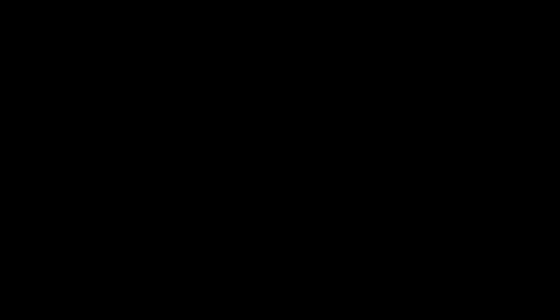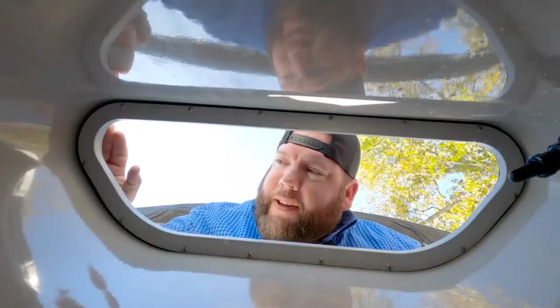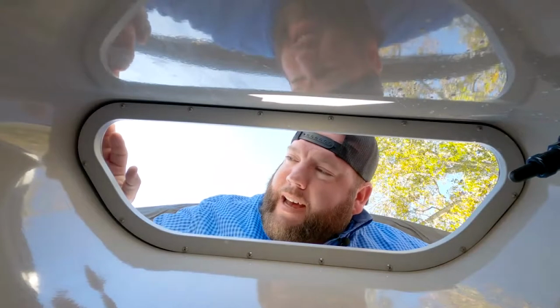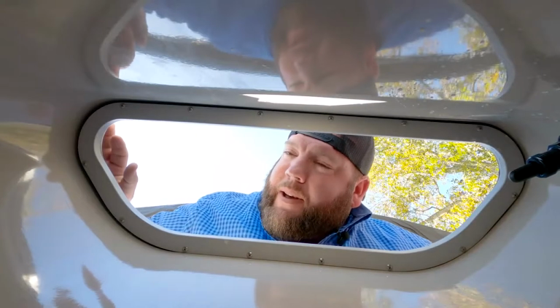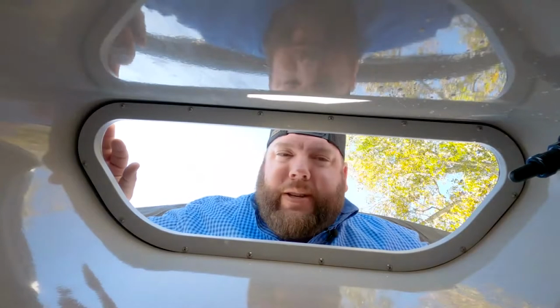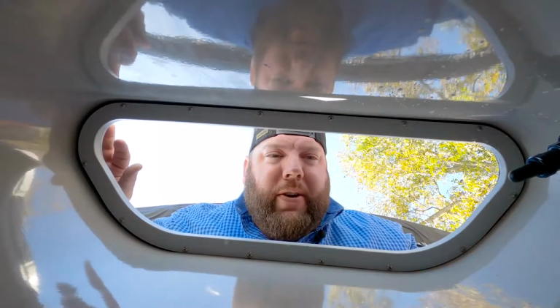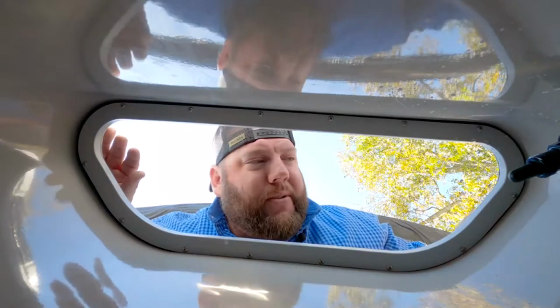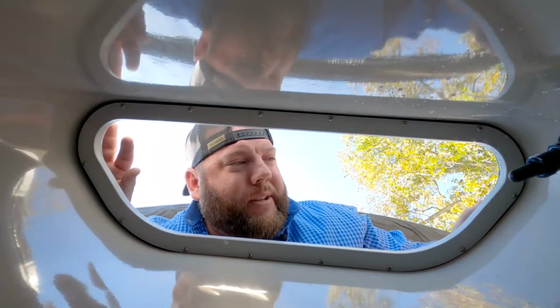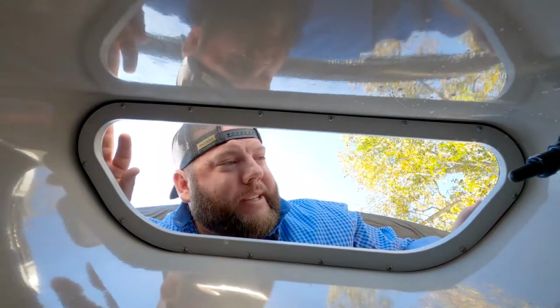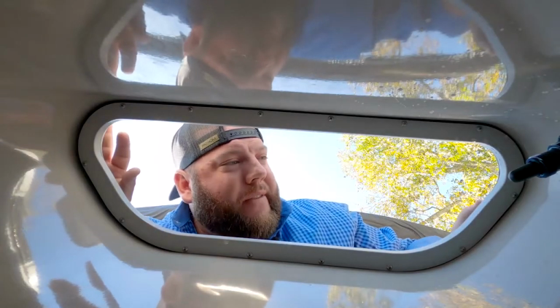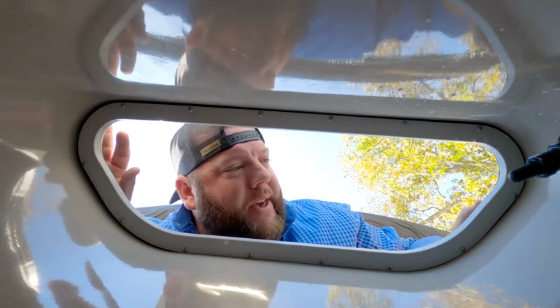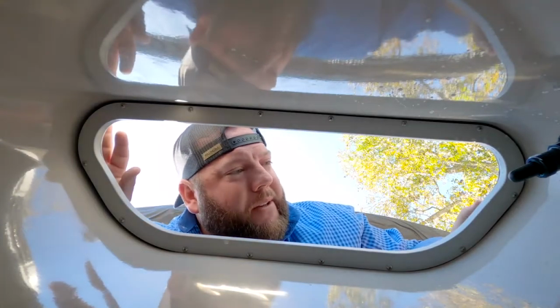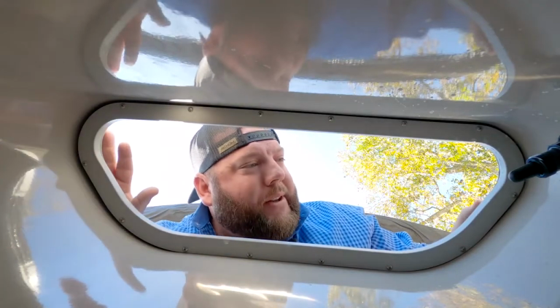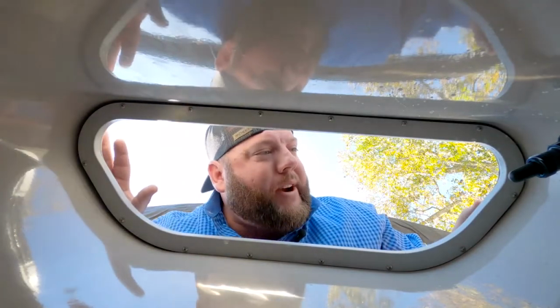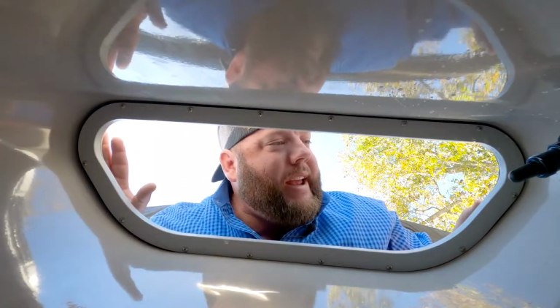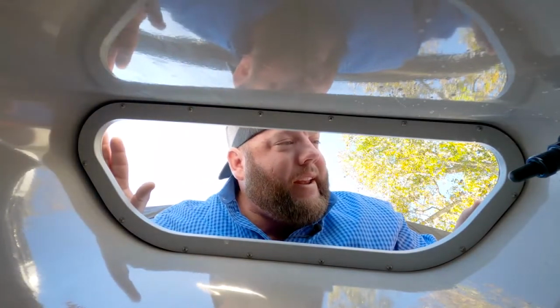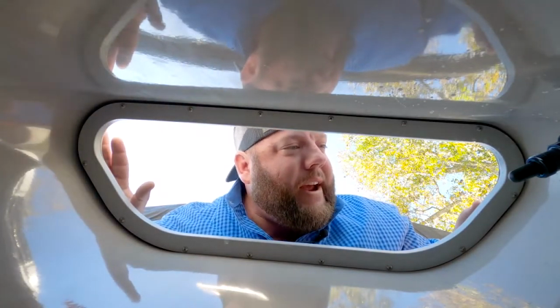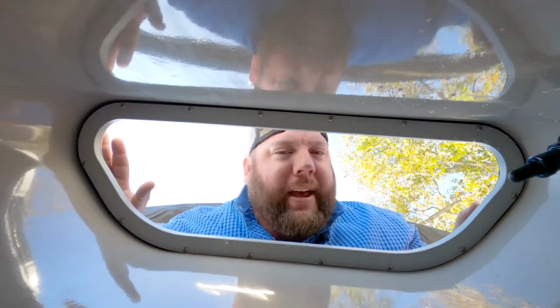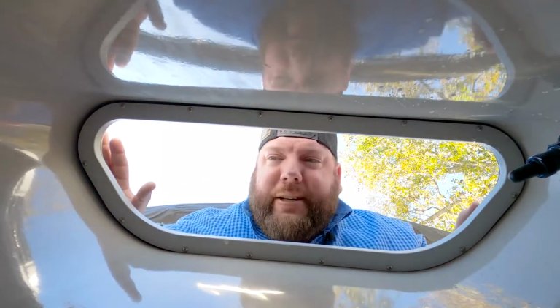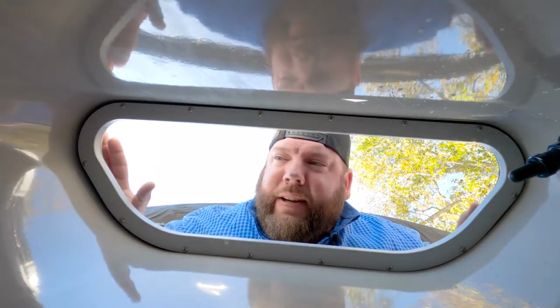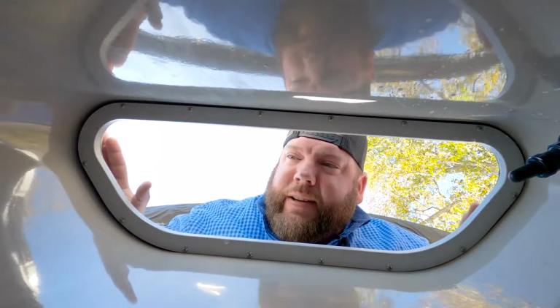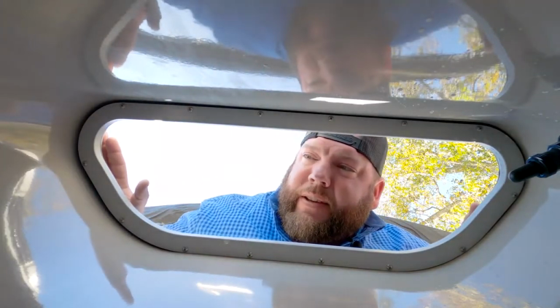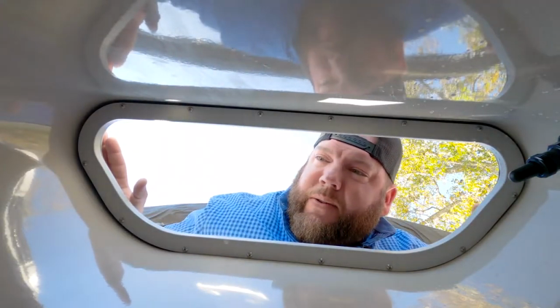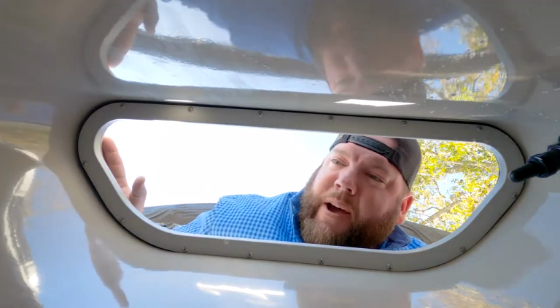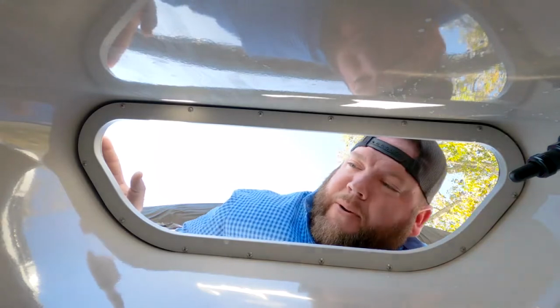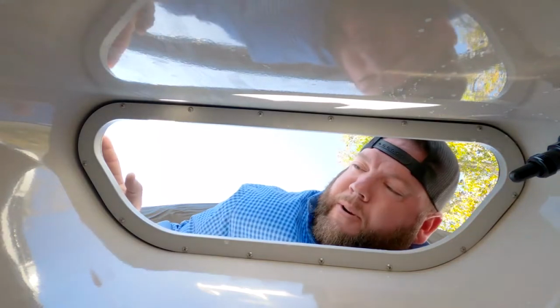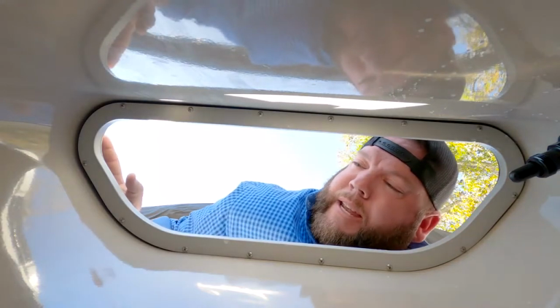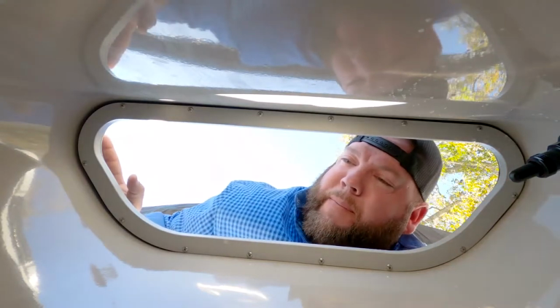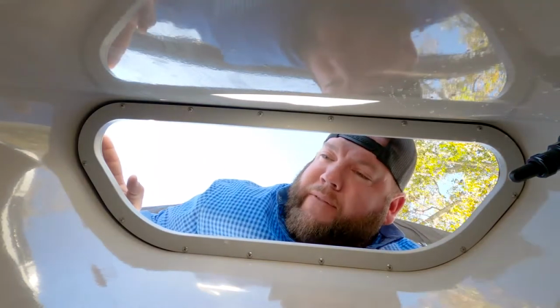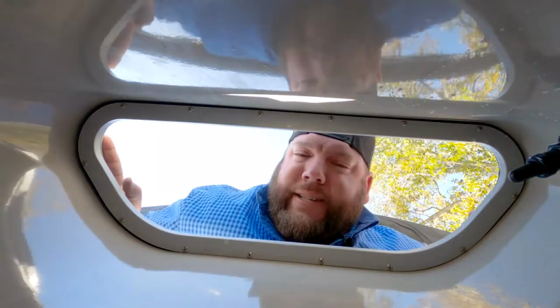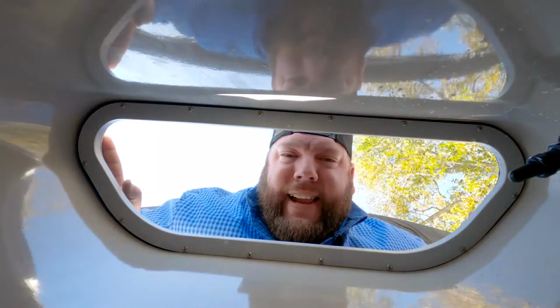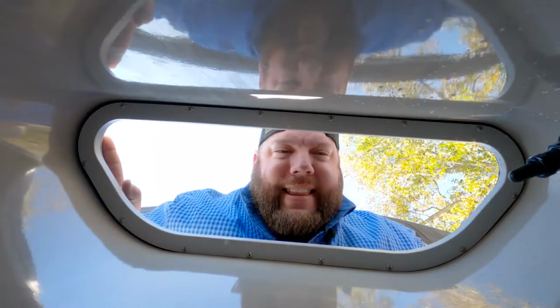This live well is huge. It's got a fill, a drain, aeration, and rounded corners to keep the bait frisky. I like that.